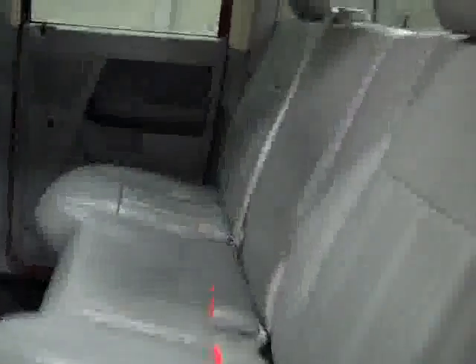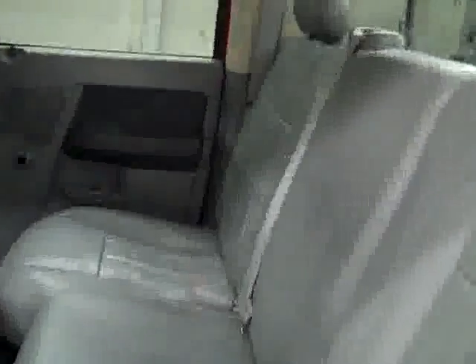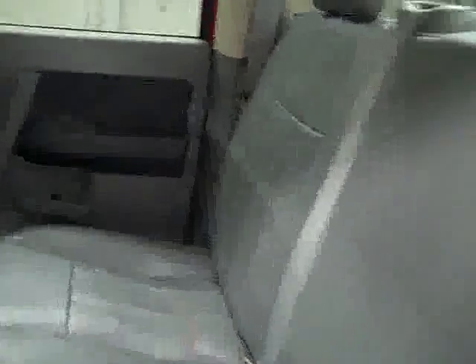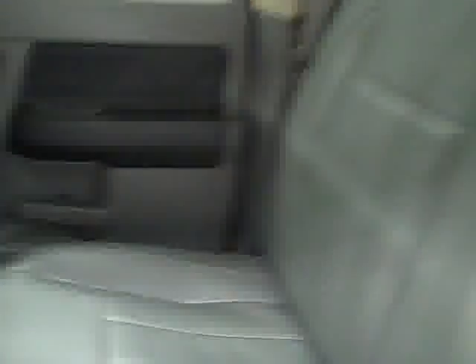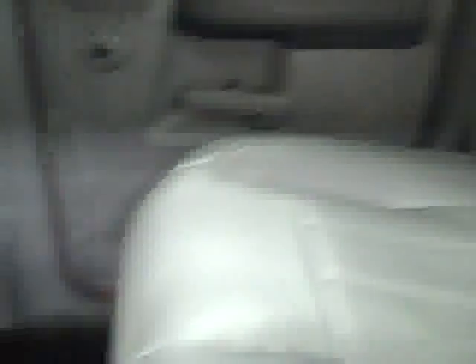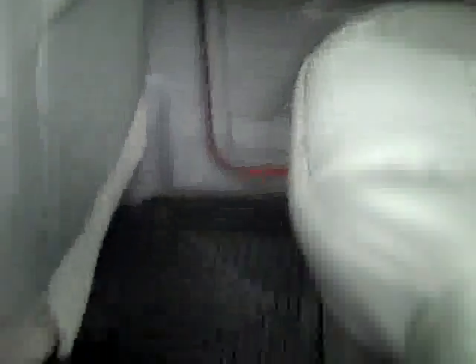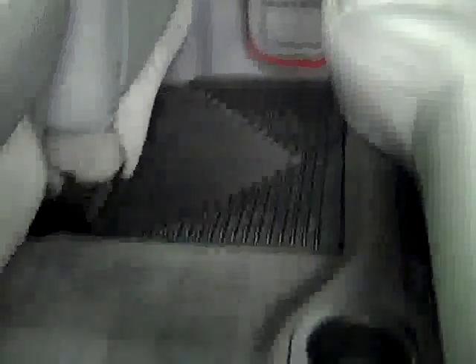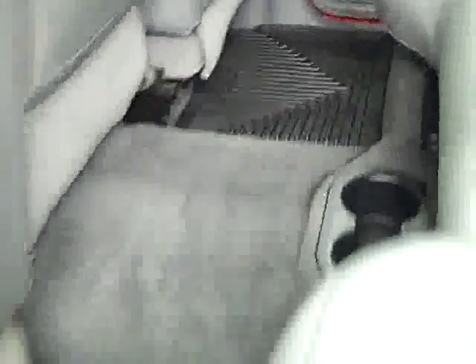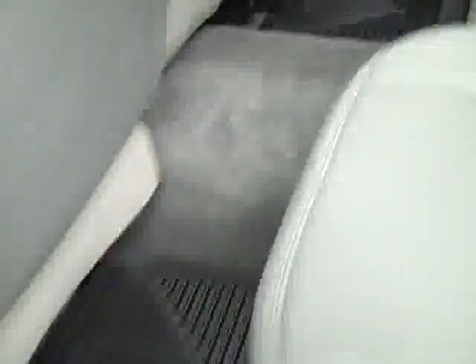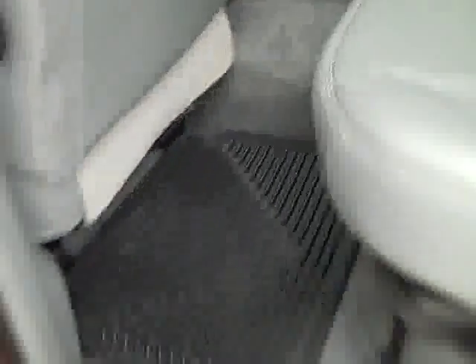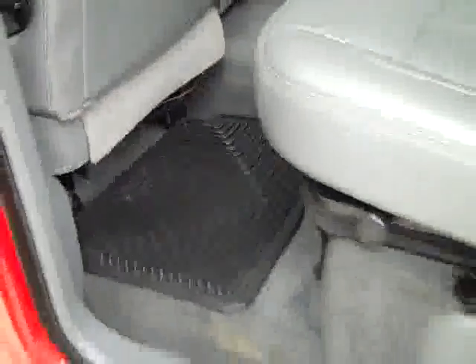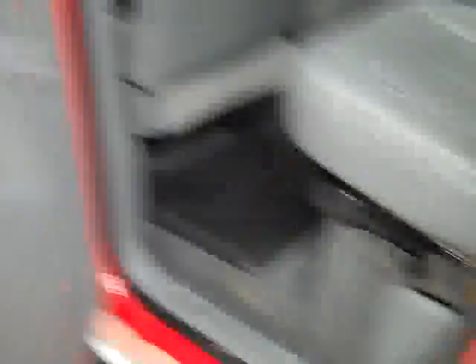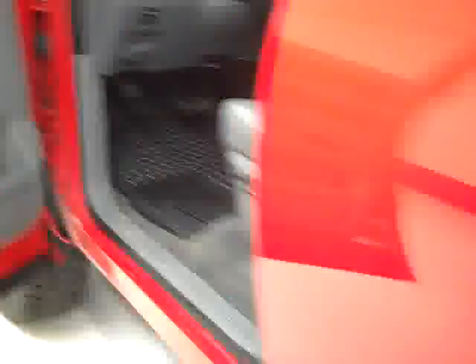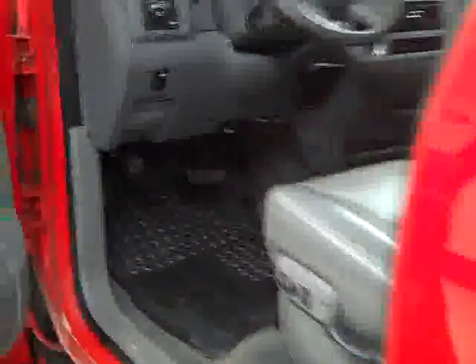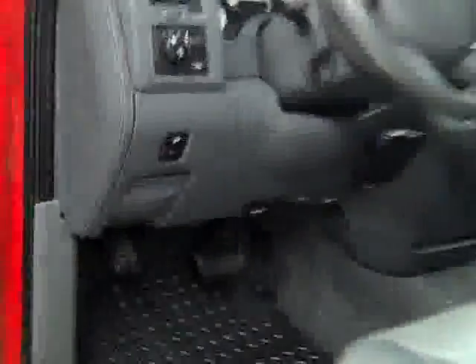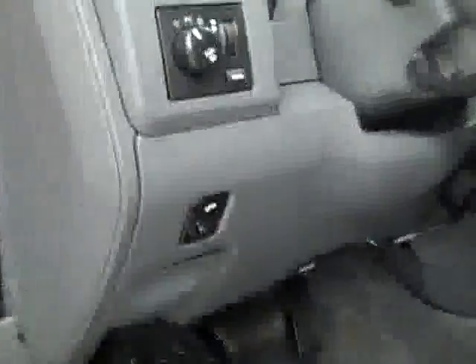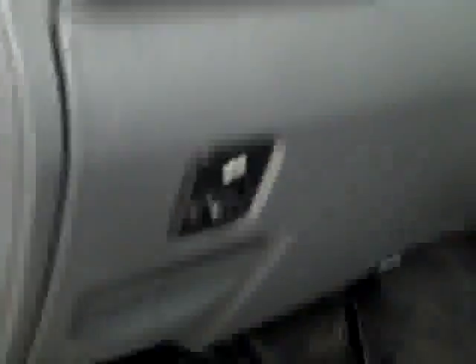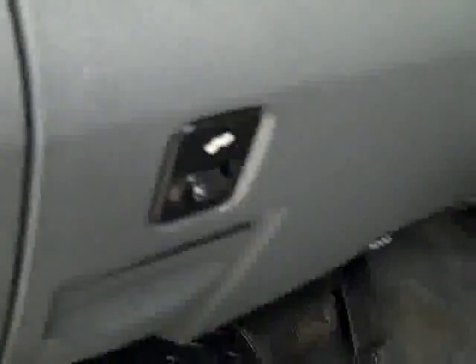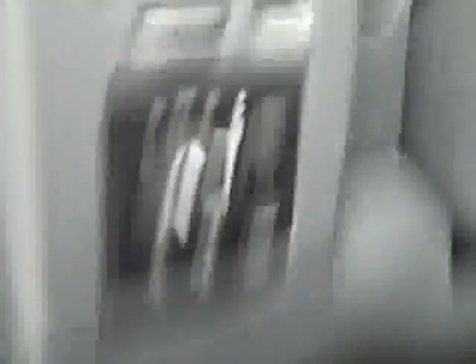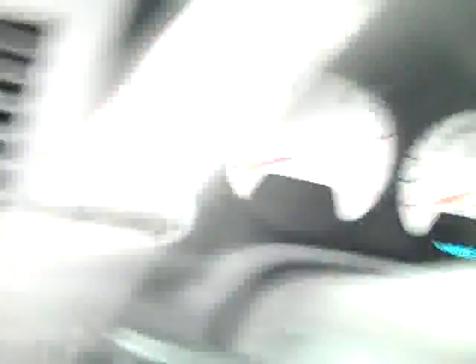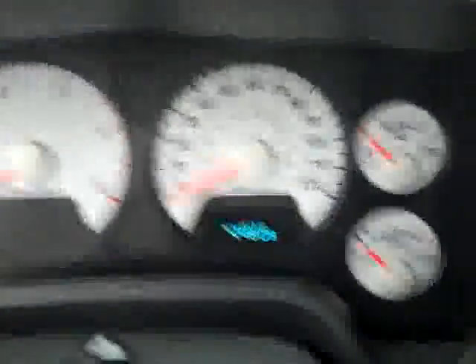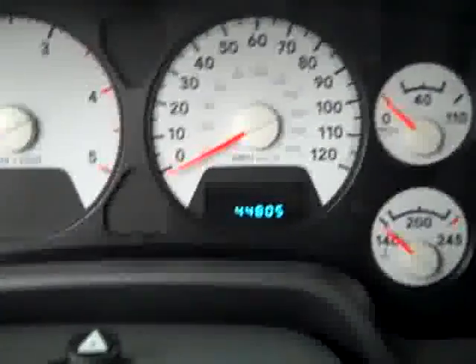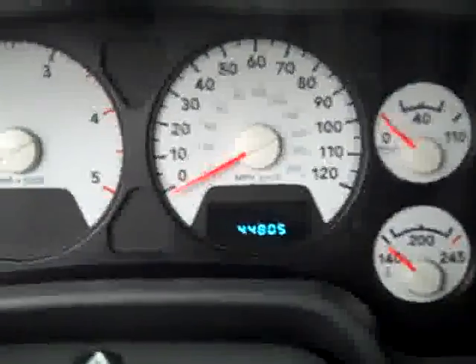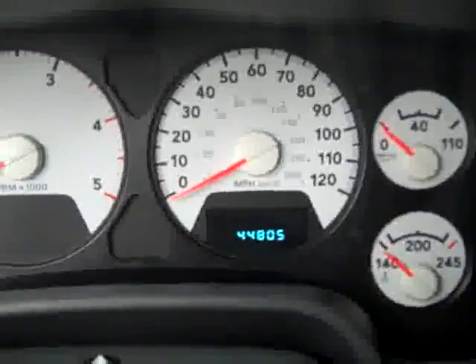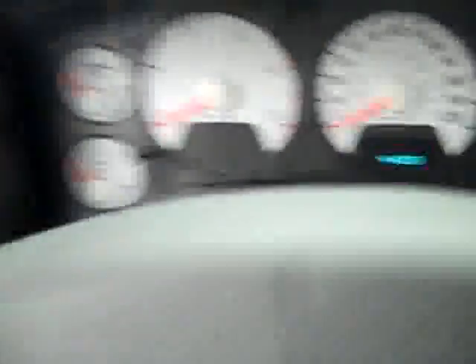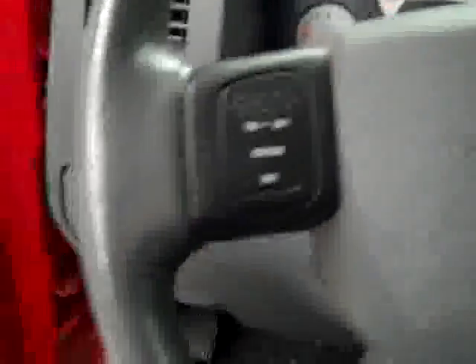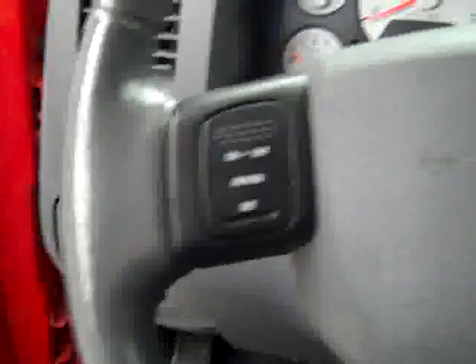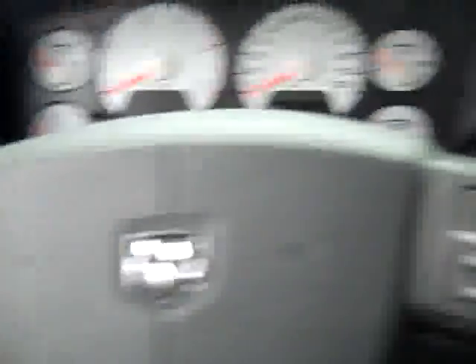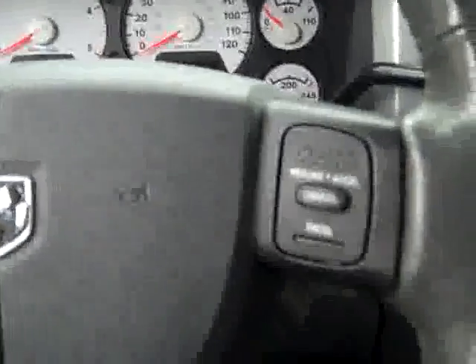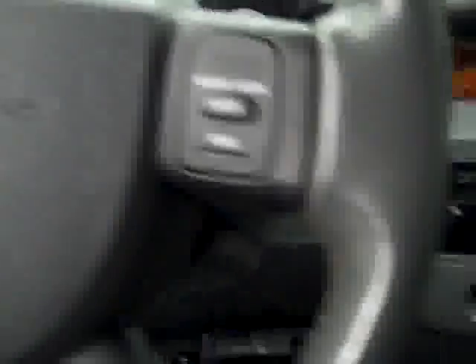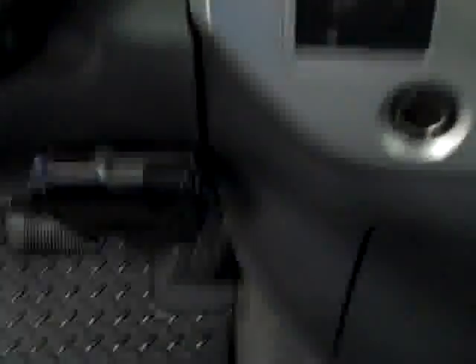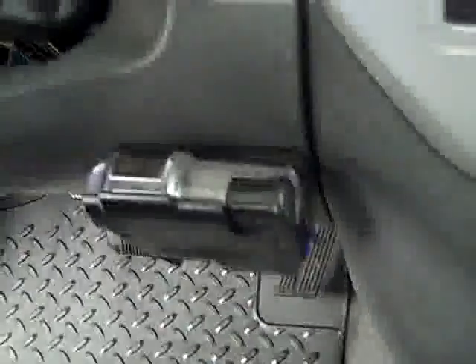In the back, same thing — very good condition, no damage, and the floors look good as well. It even still smells really clean in this vehicle. There are adjustable pedals, and you can see there are 44,000 miles. Multi-function steering wheel with cruise on the front and audio controls on the back.